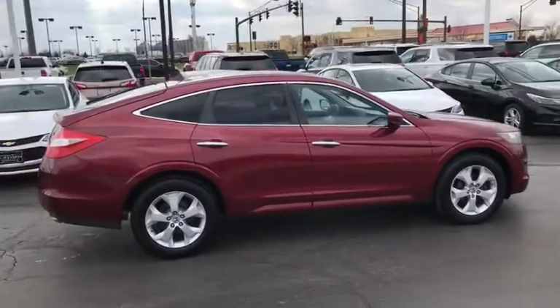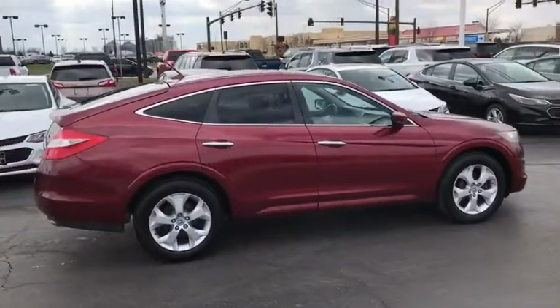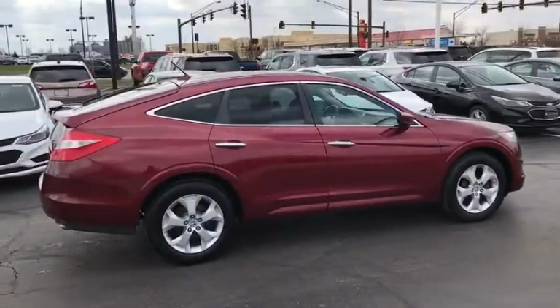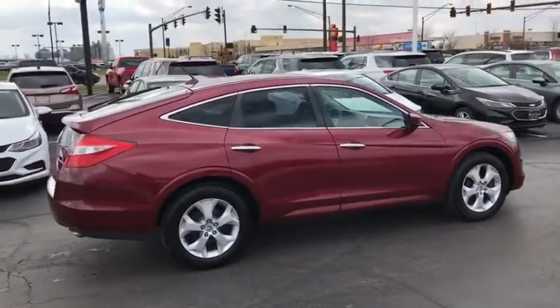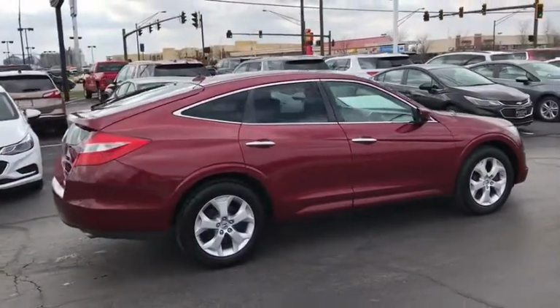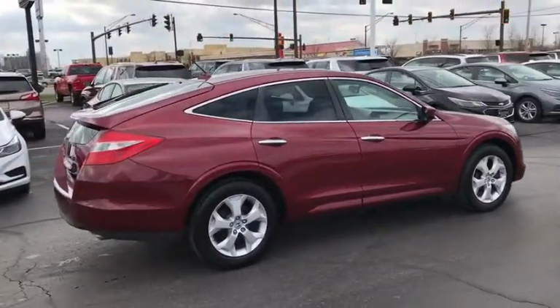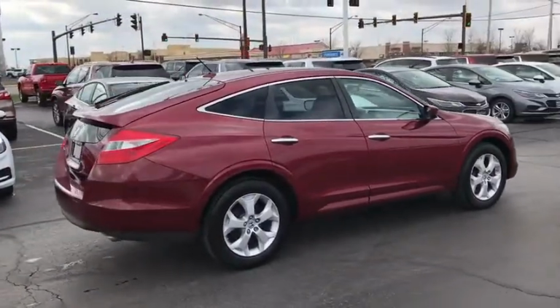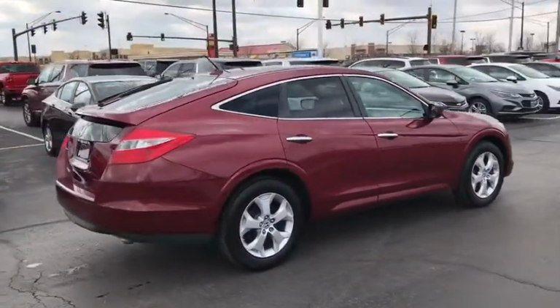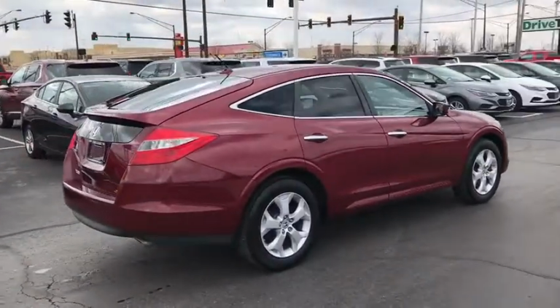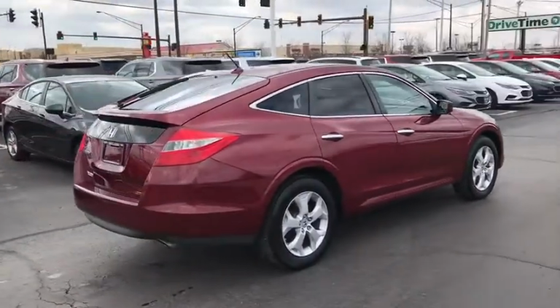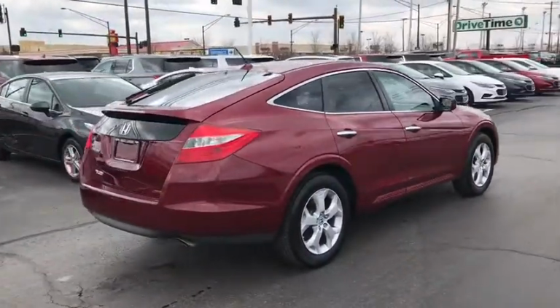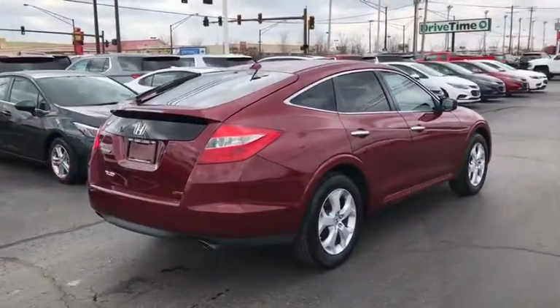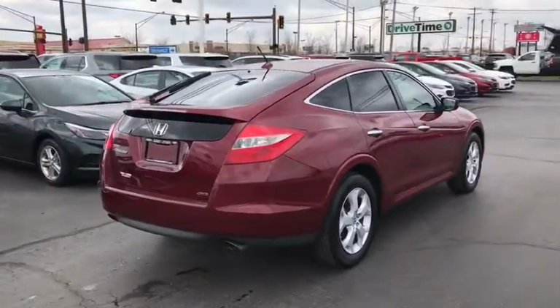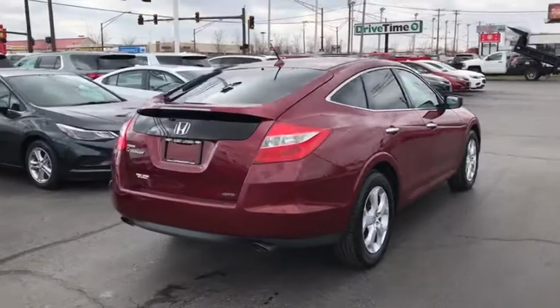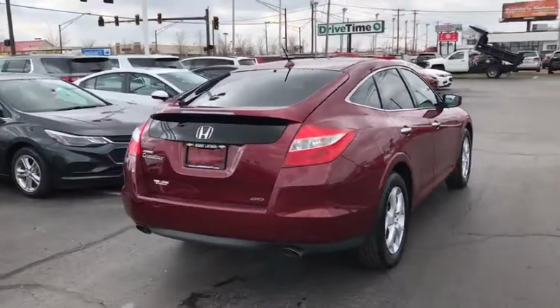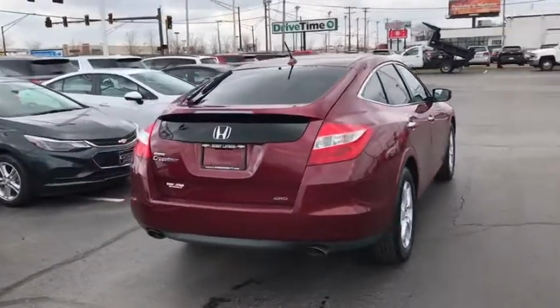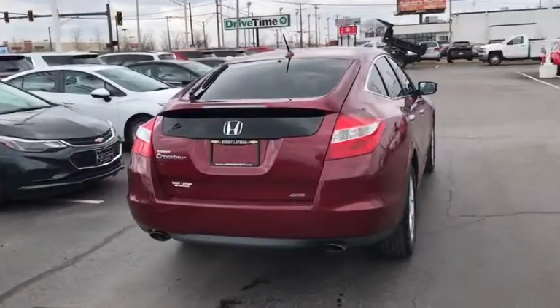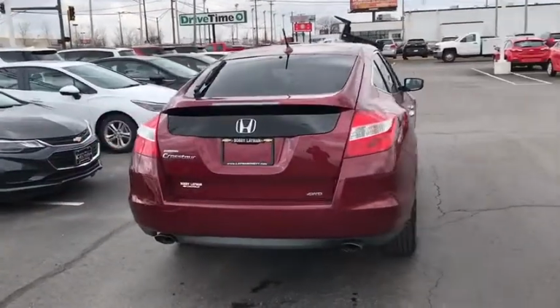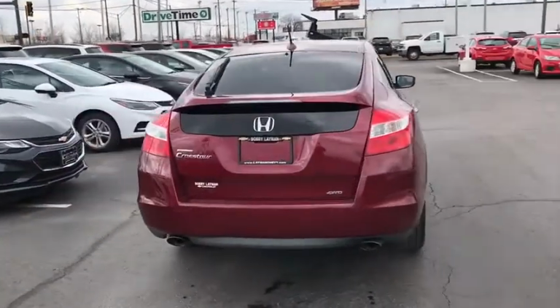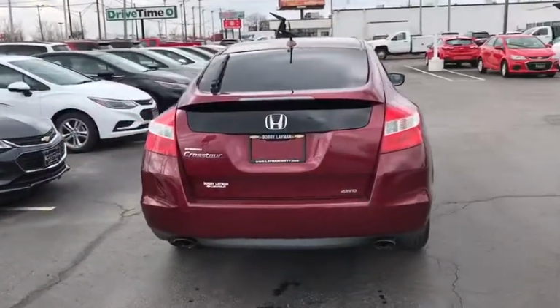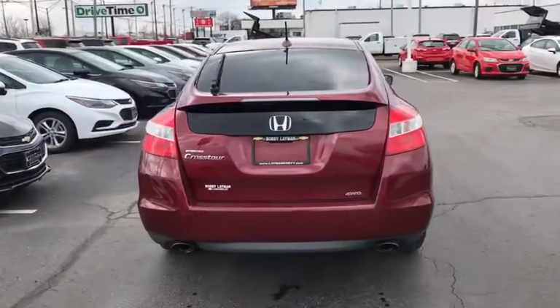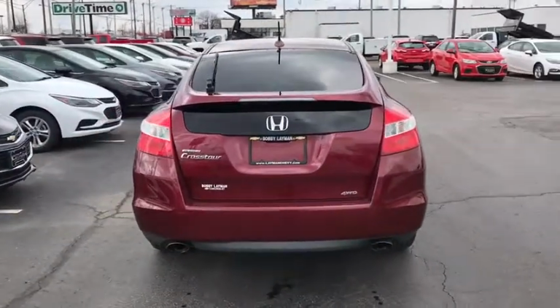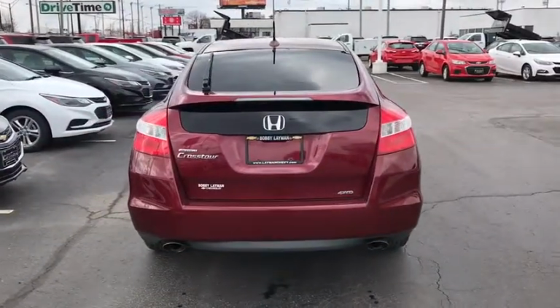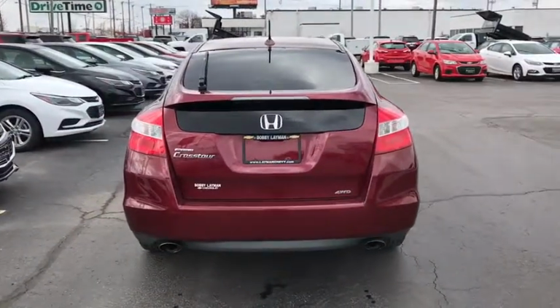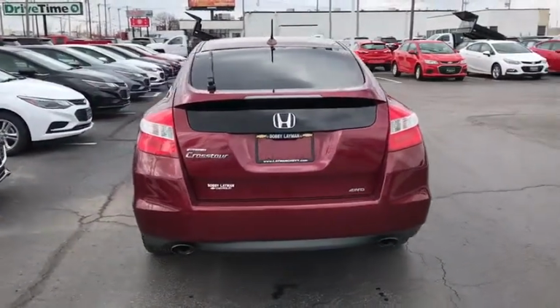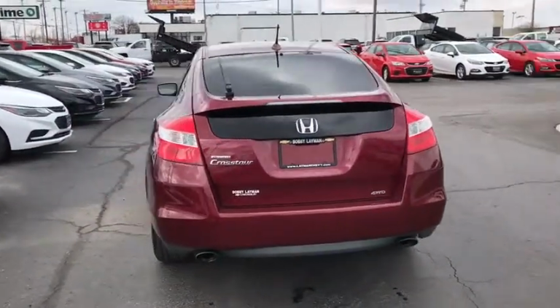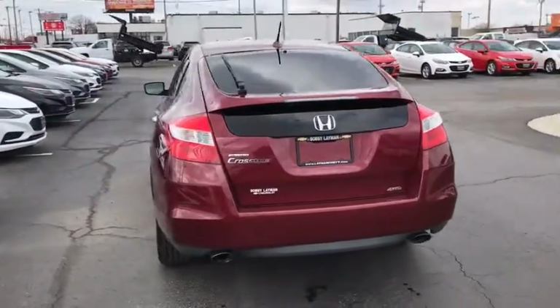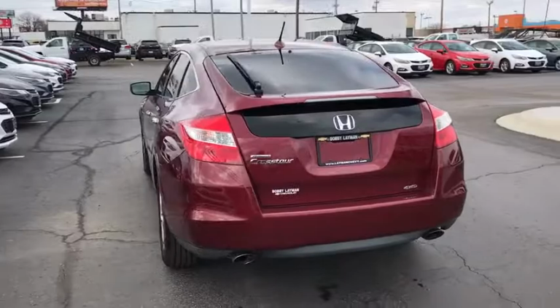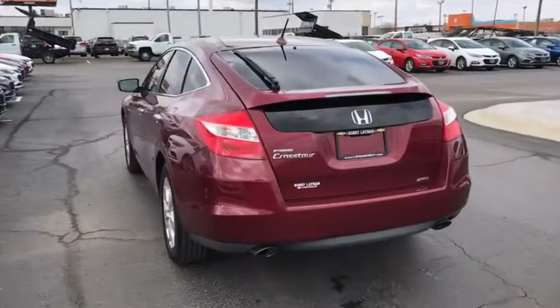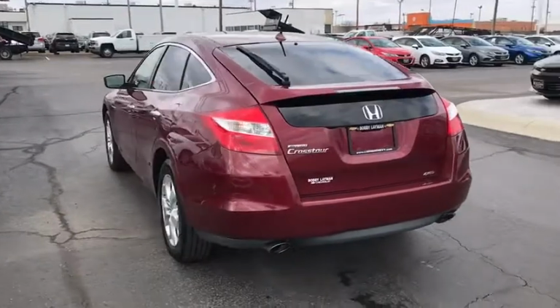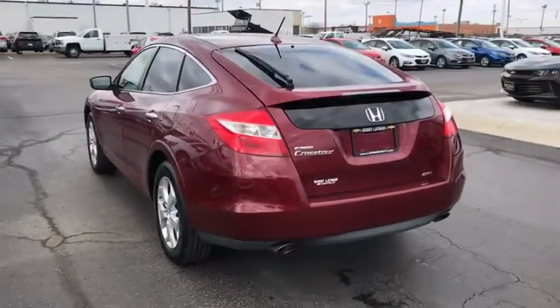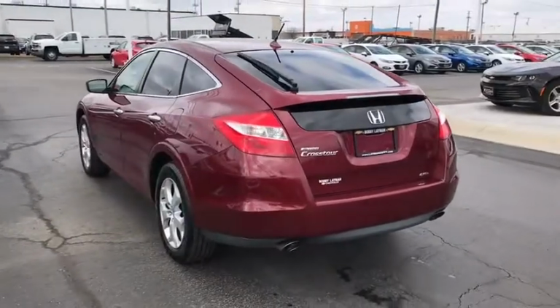Traction control. Power passenger seat. Dual airbags. Power steering. Alloy wheels. Four-wheel disc brakes. Security system. Fog lights. CD player.